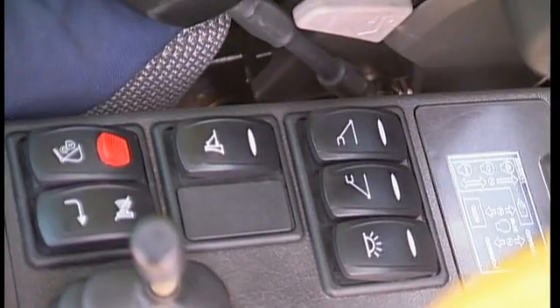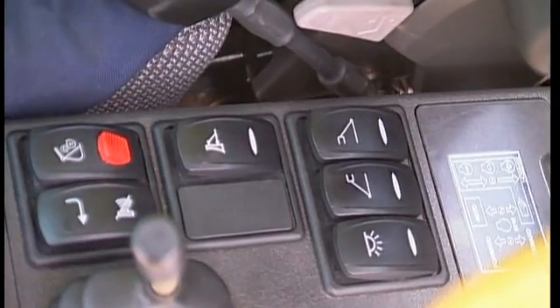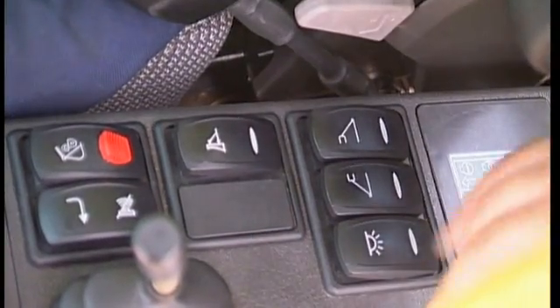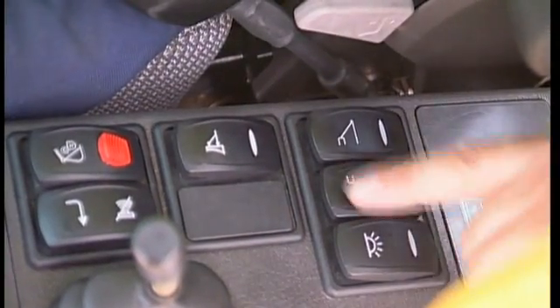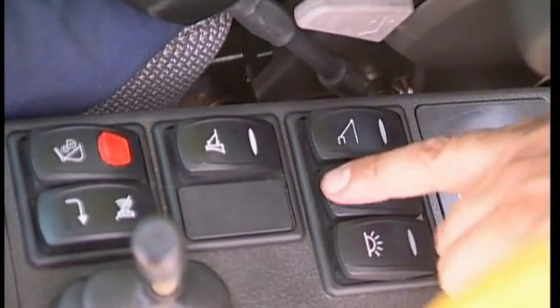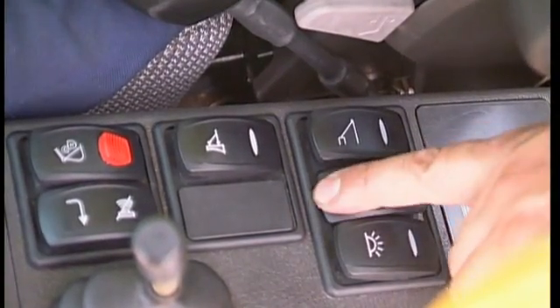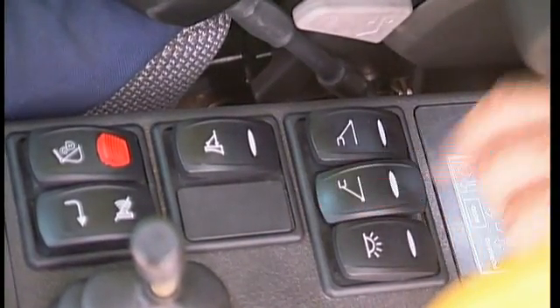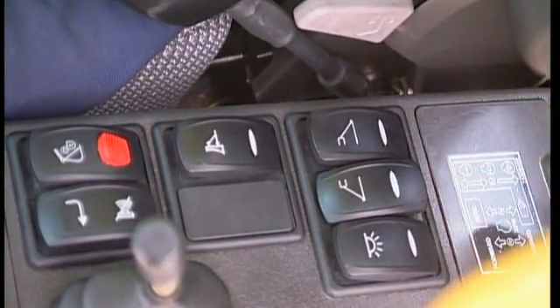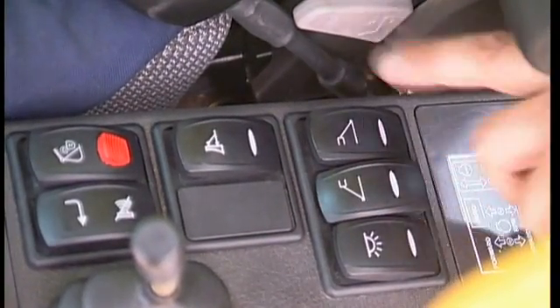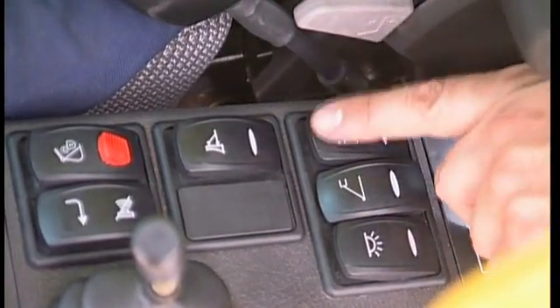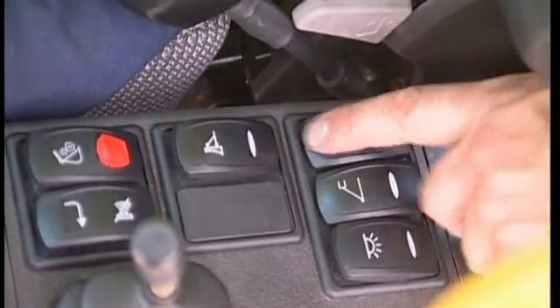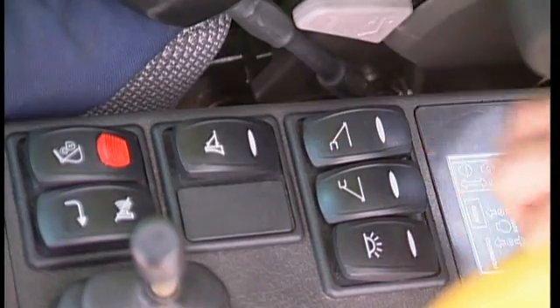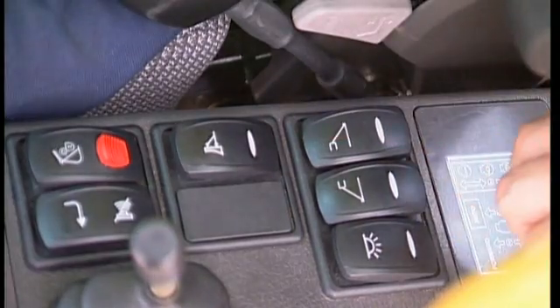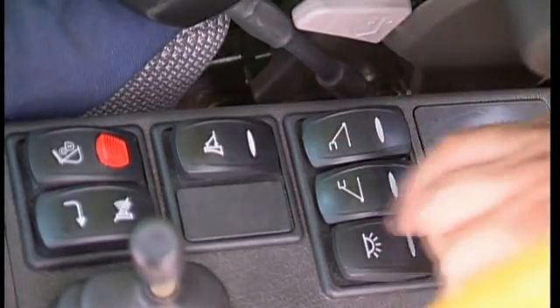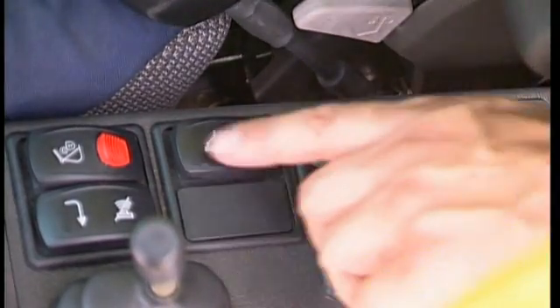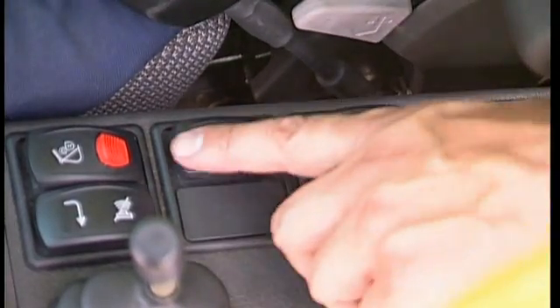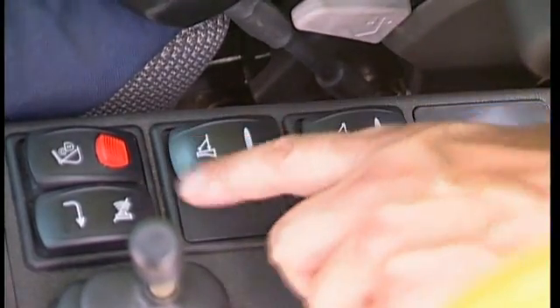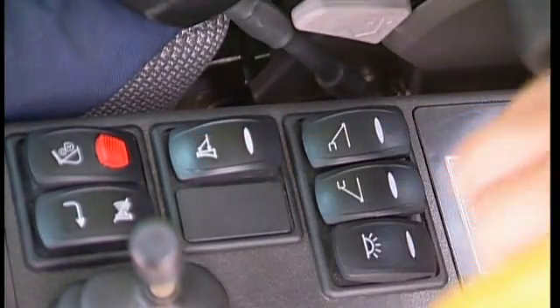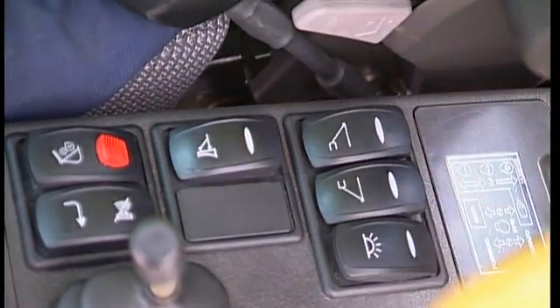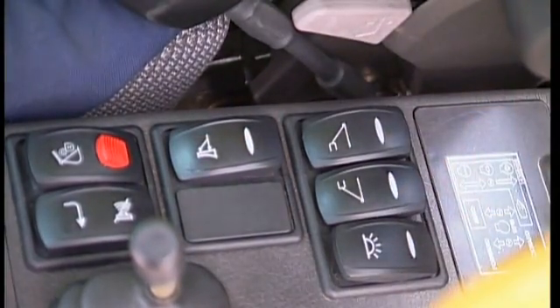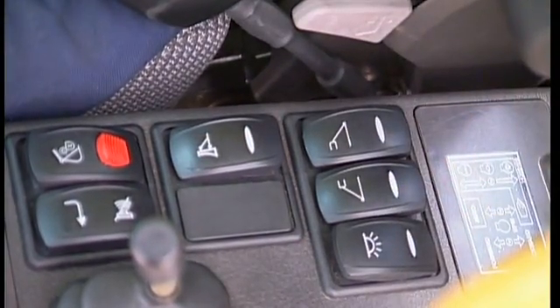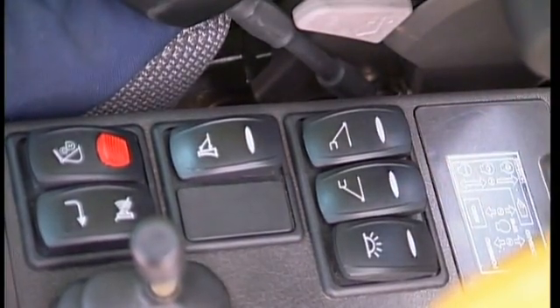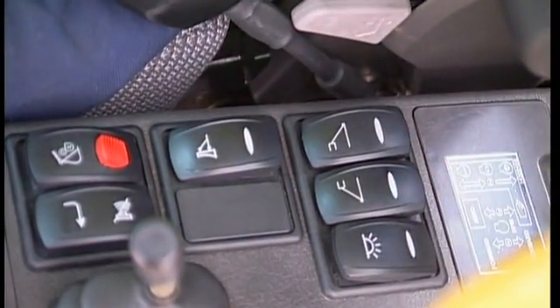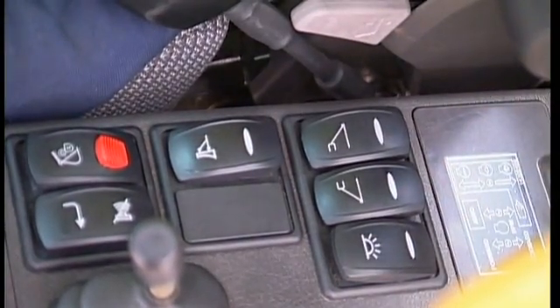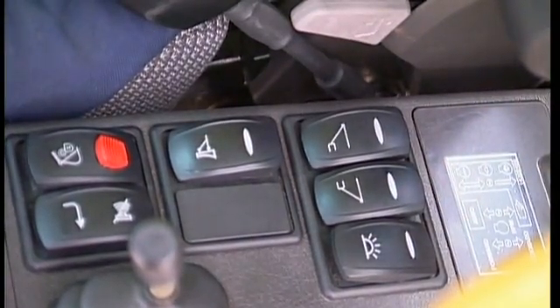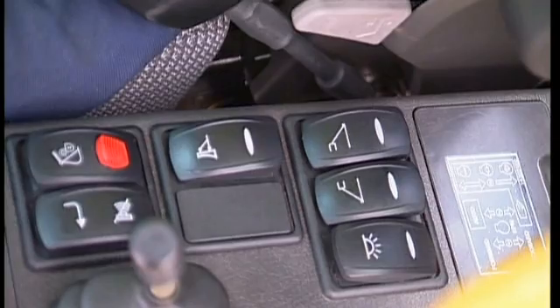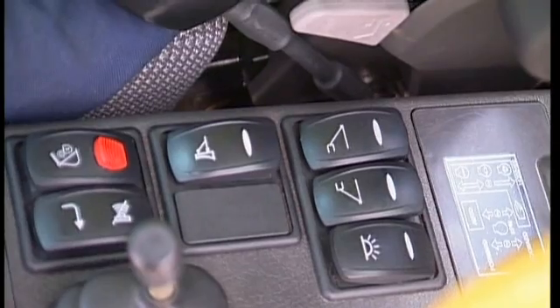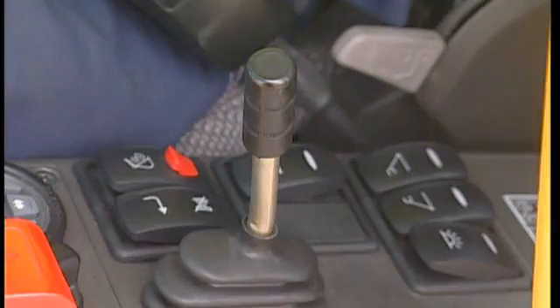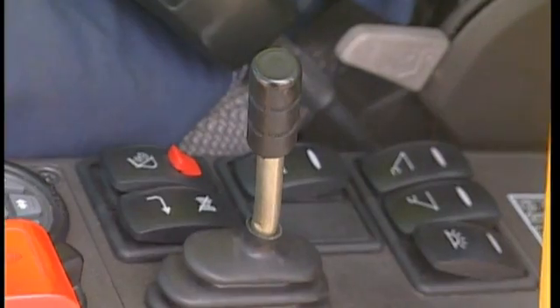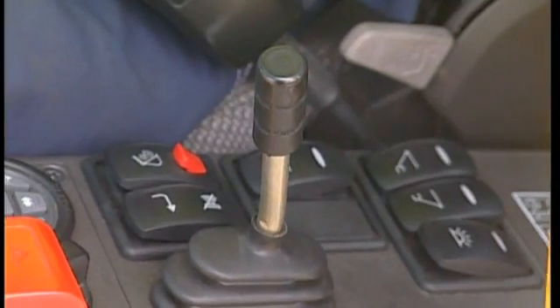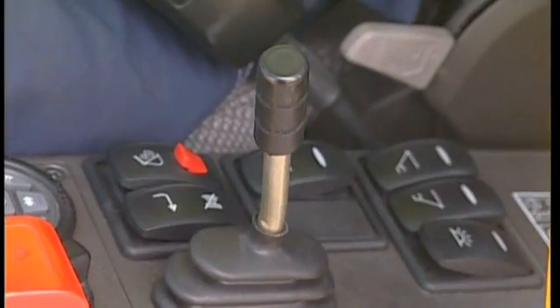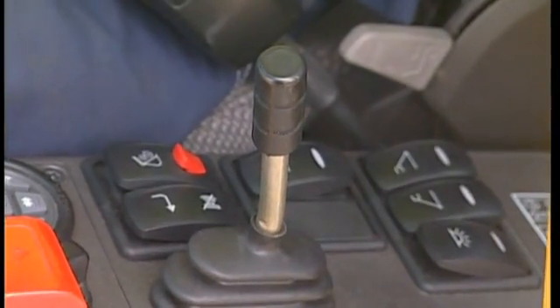Press the switch for the outrigger or blade that you have chosen to move and position. Using the separate joystick, you can now move the support until you are horizontally positioned.